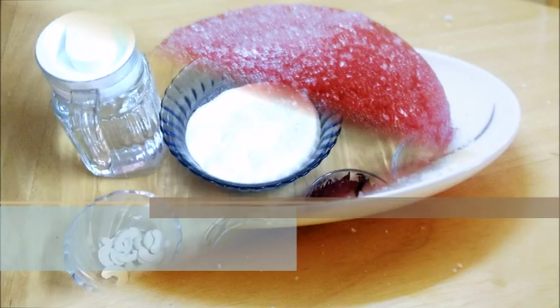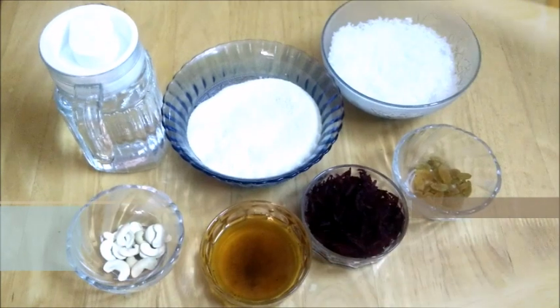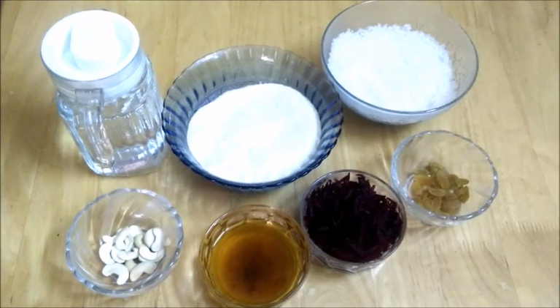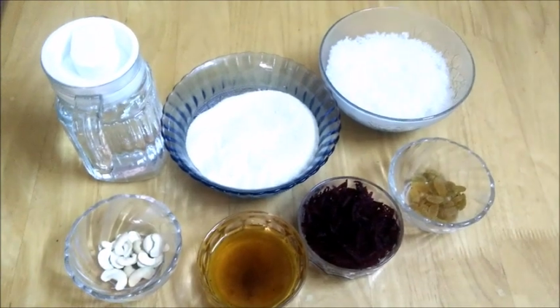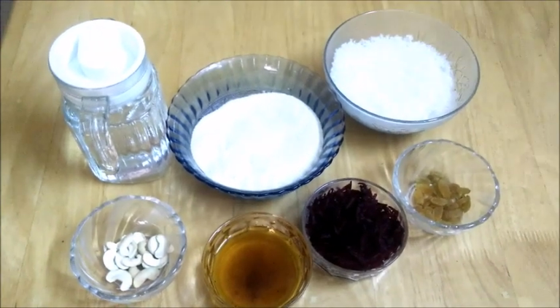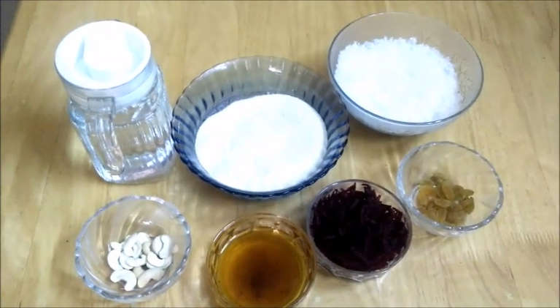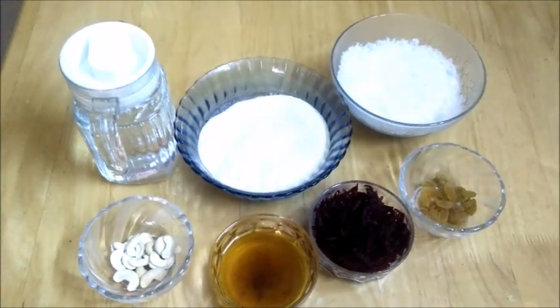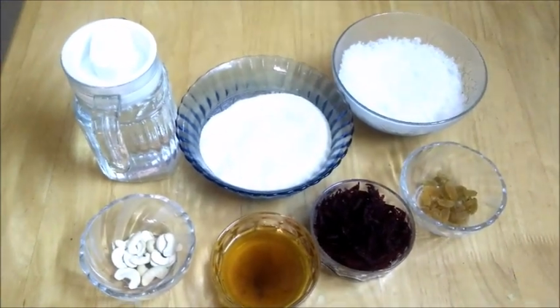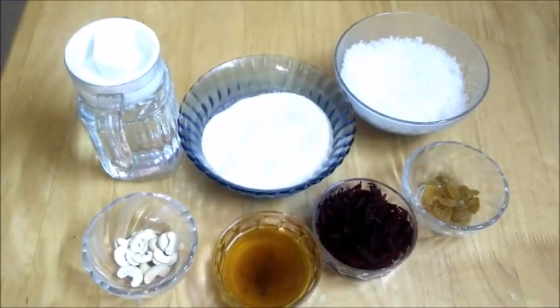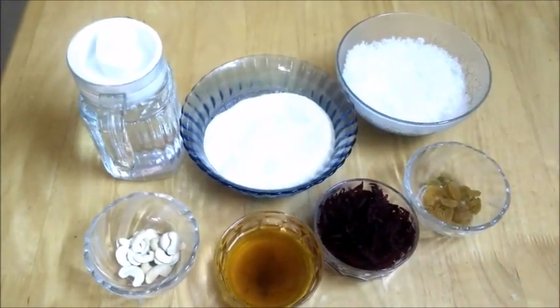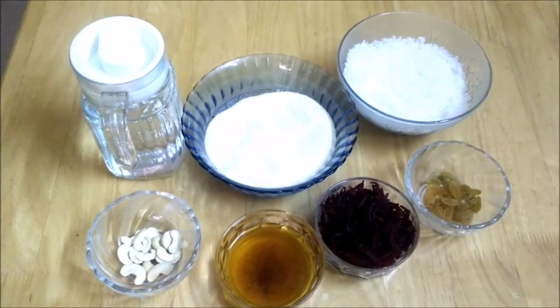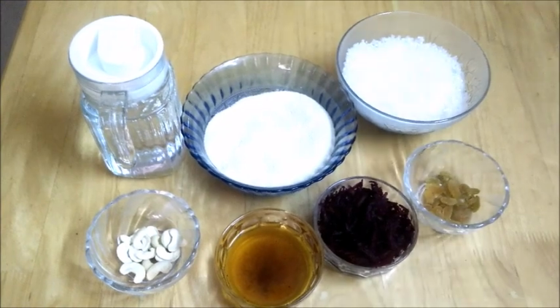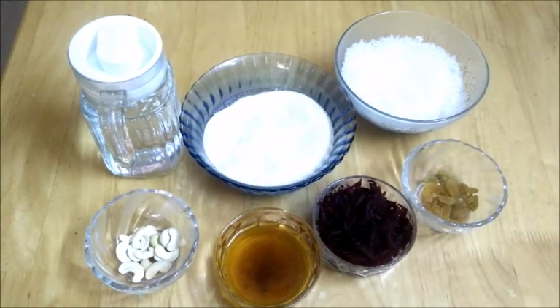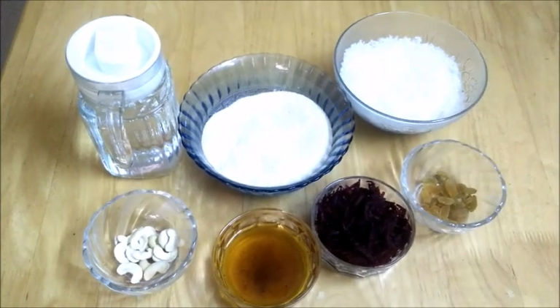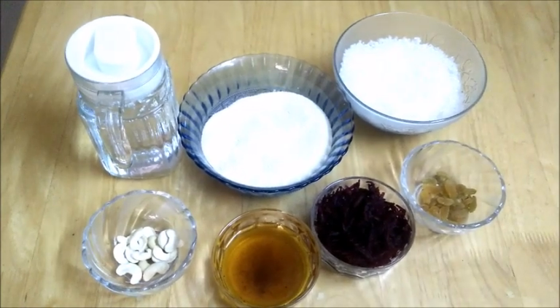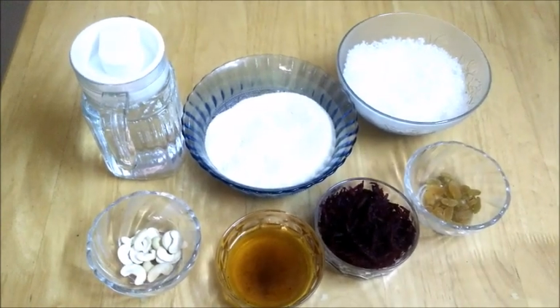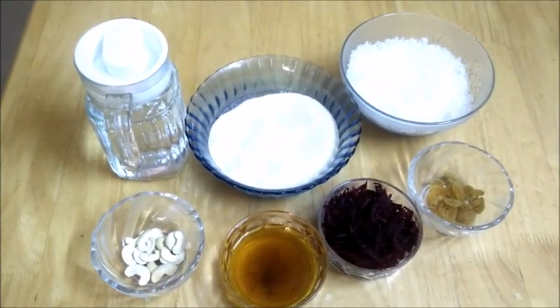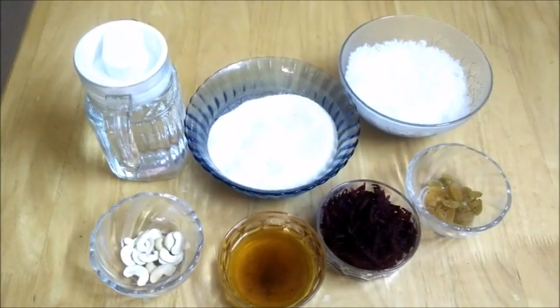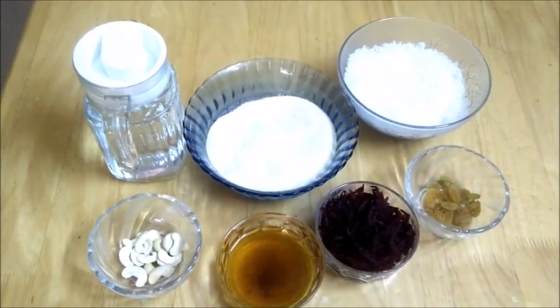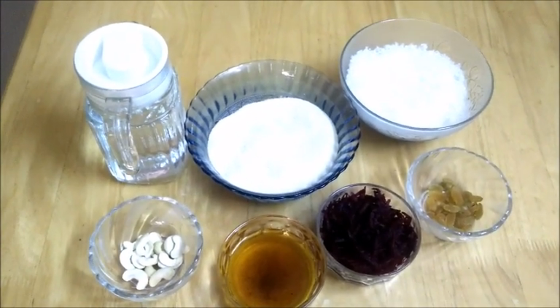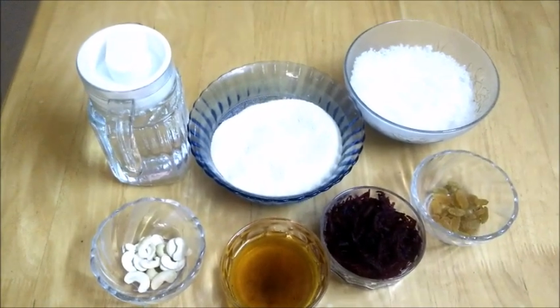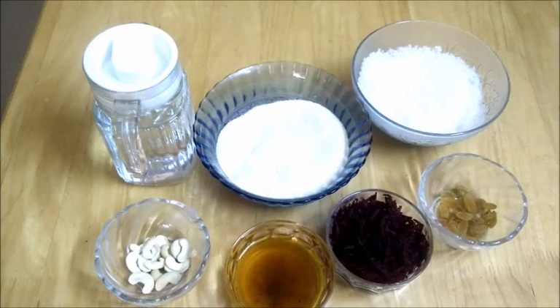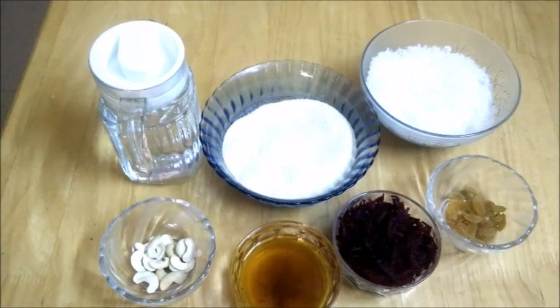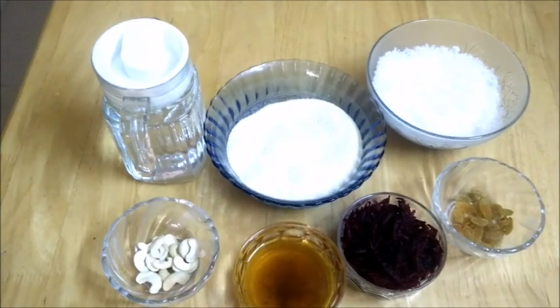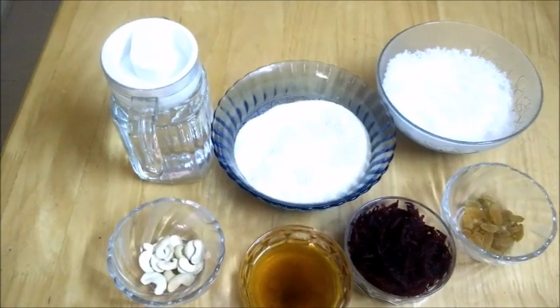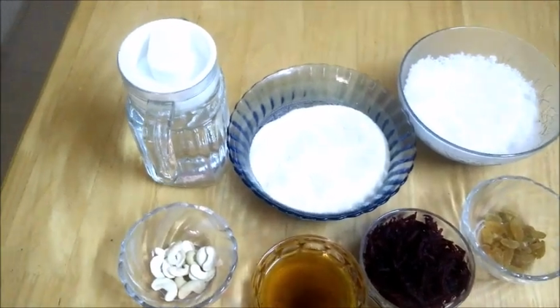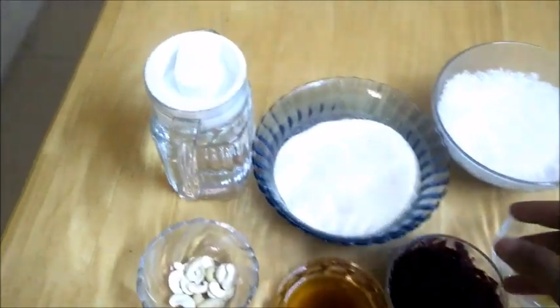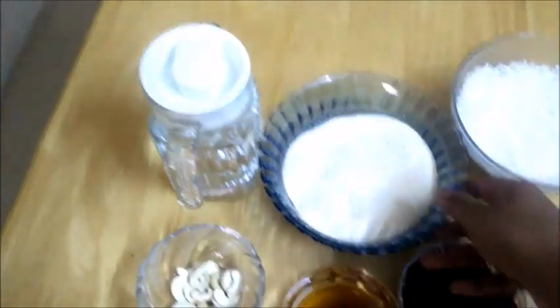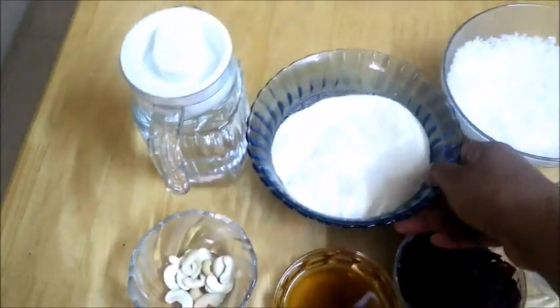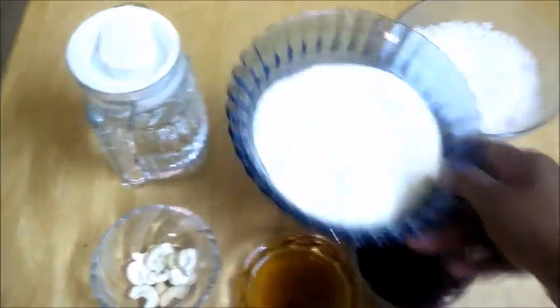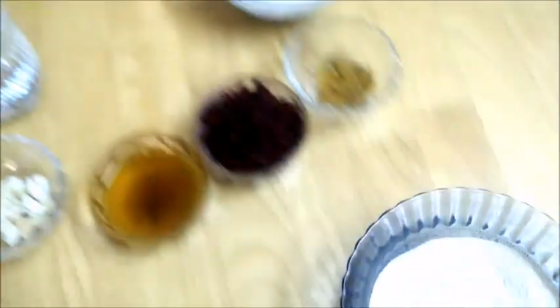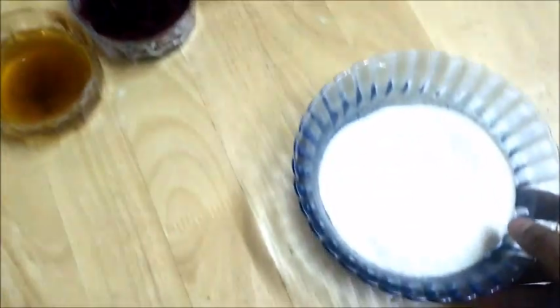Hi friends, welcome back to my kitchen. Today I have come with a new recipe which is nothing but a beetroot kesari. Let me explain the ingredients which you need.